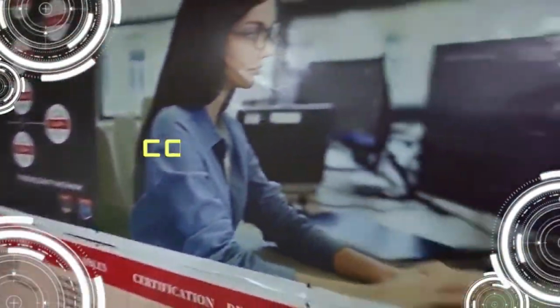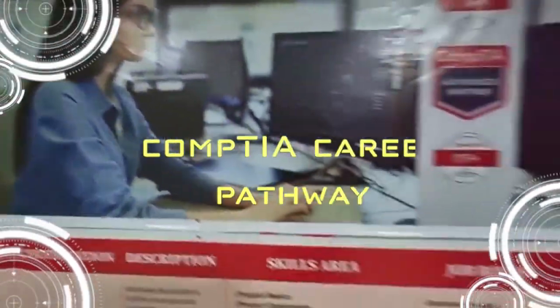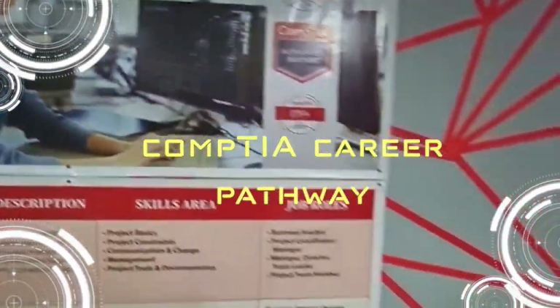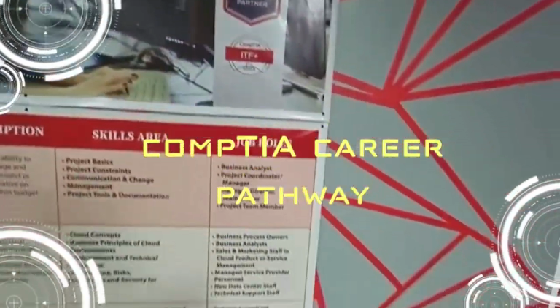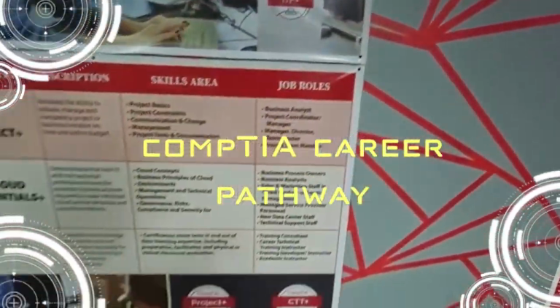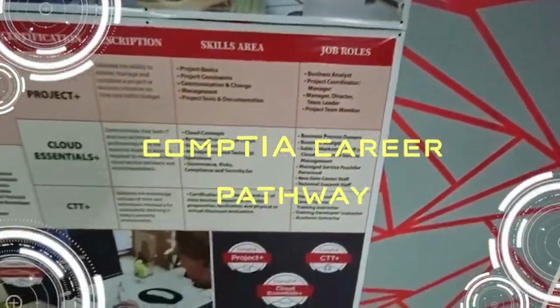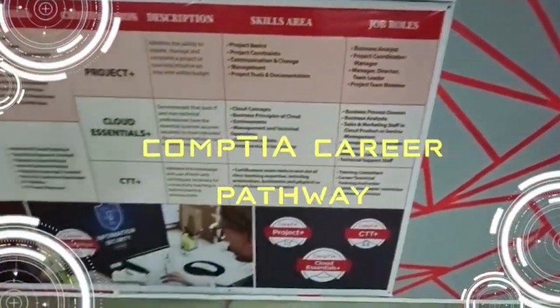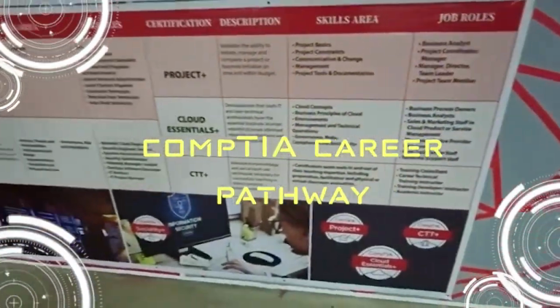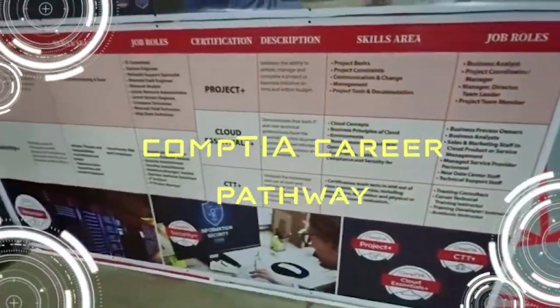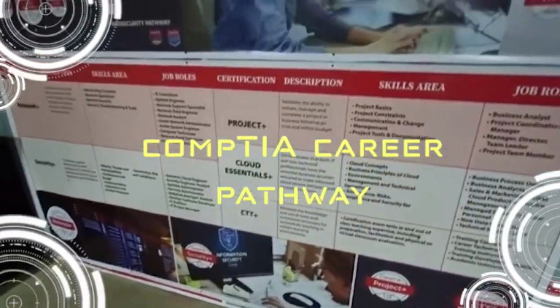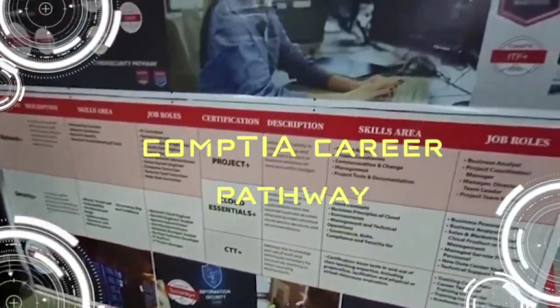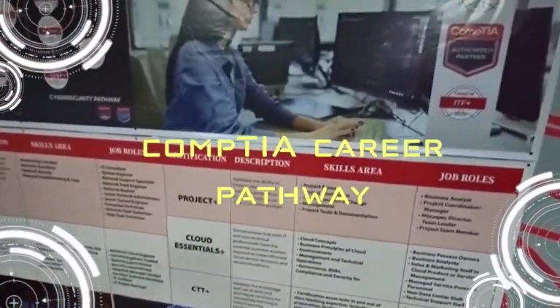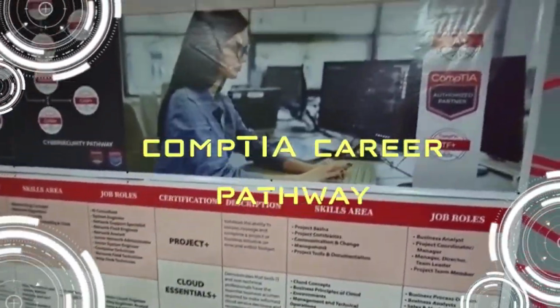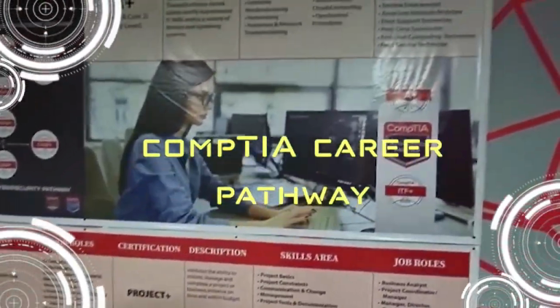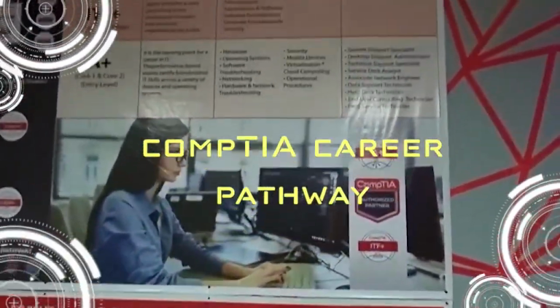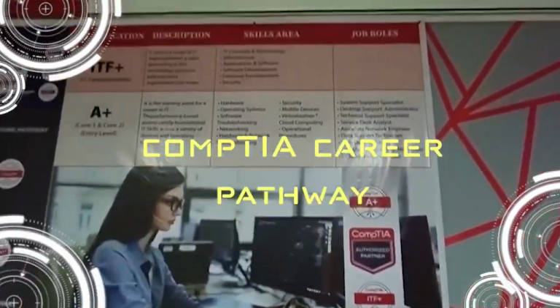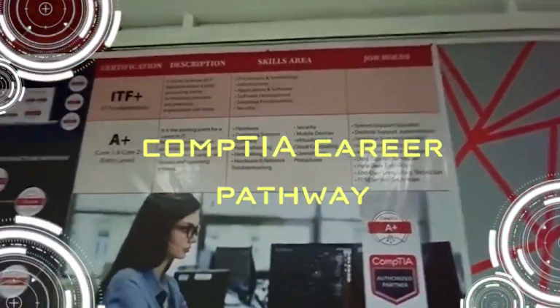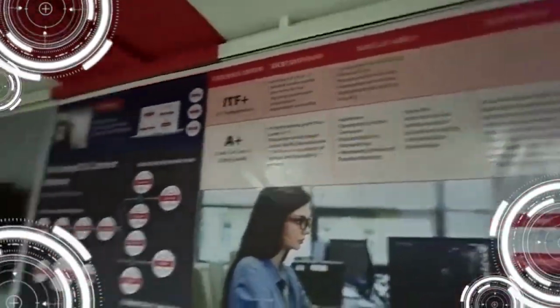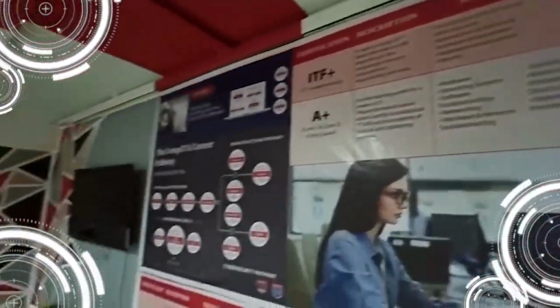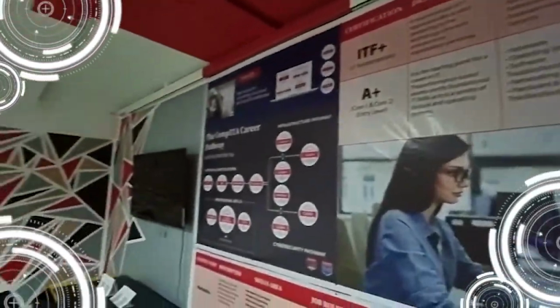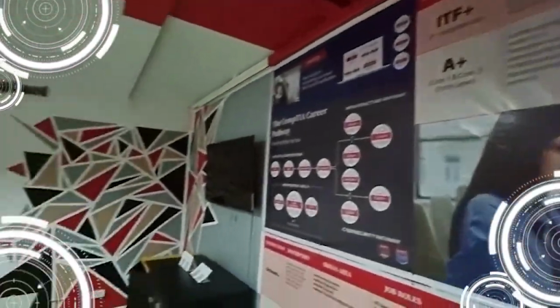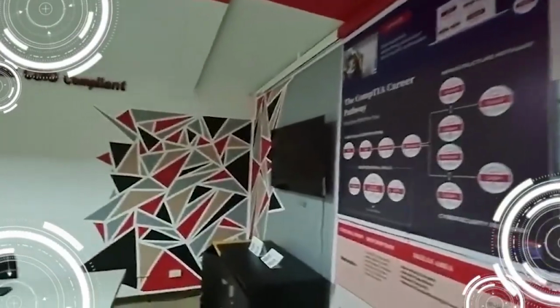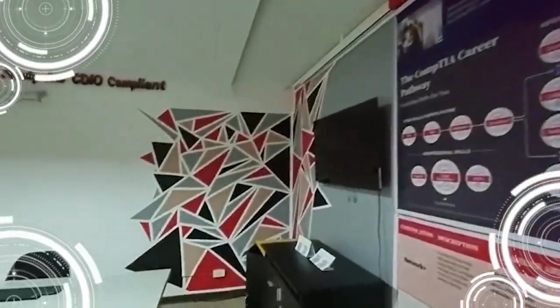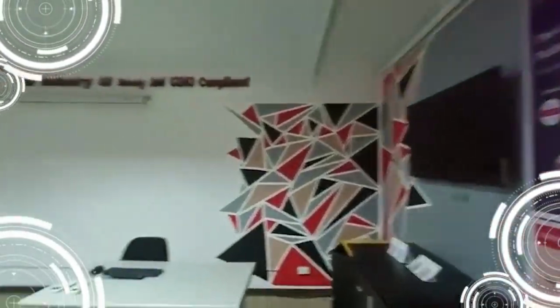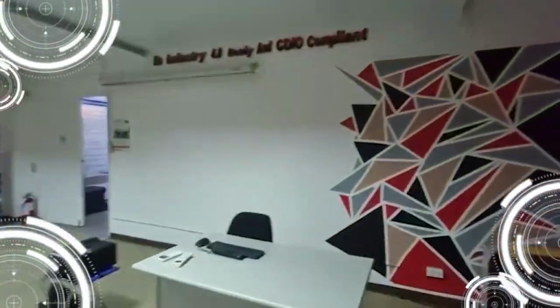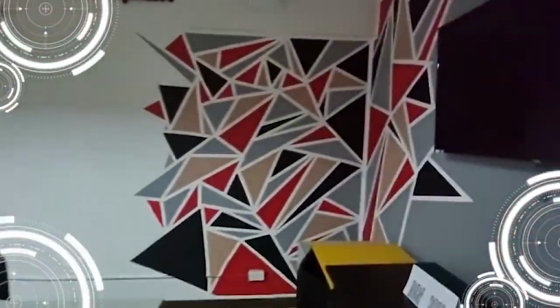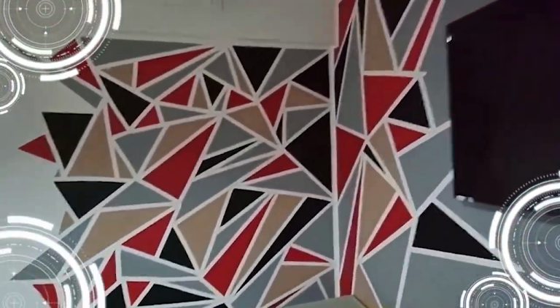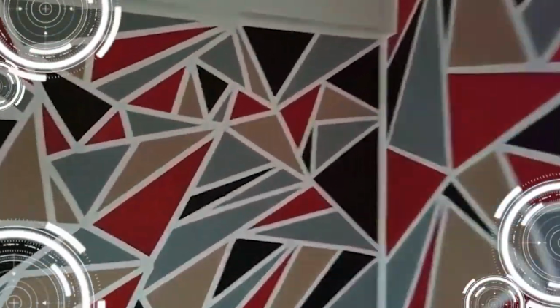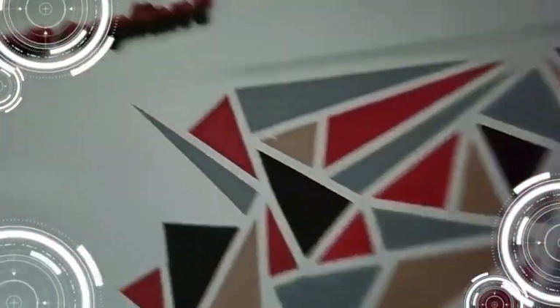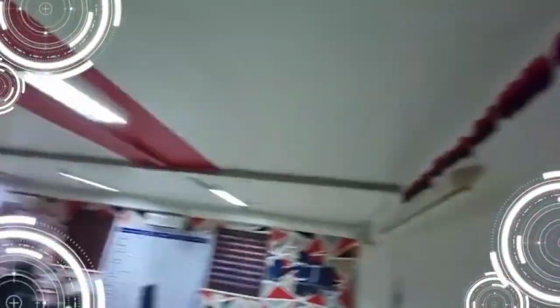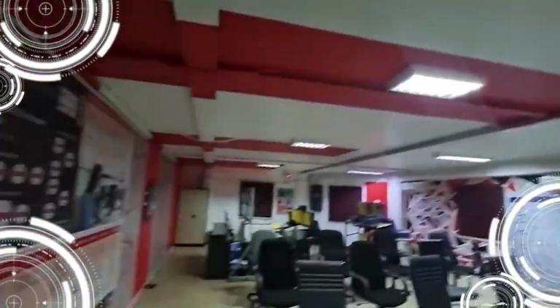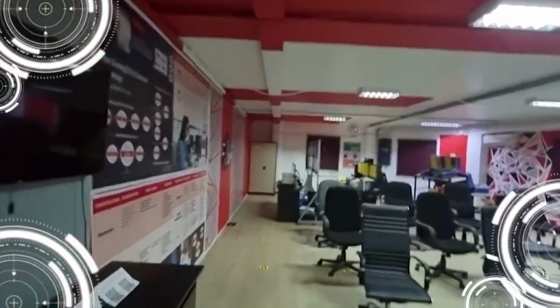I am very proud to say that we are the authorized academy partner of CompTIA here in the Philippines, giving the CompTIA career pathway for you, and we can support your smart classroom with all the smart features as well.